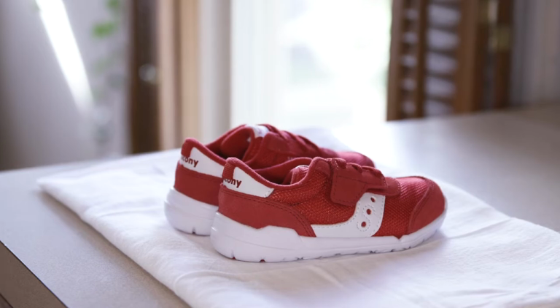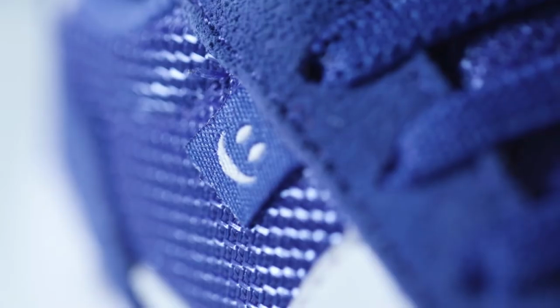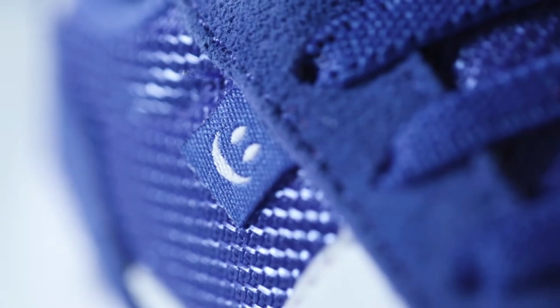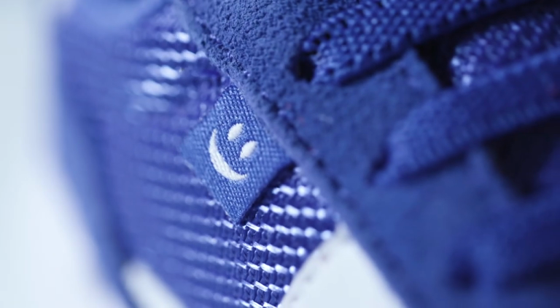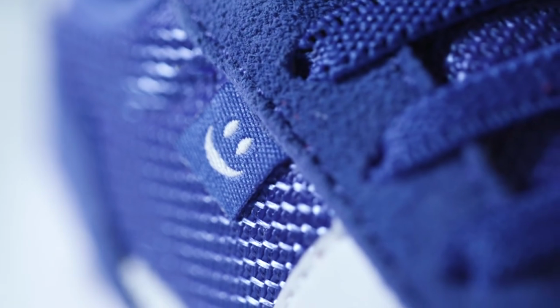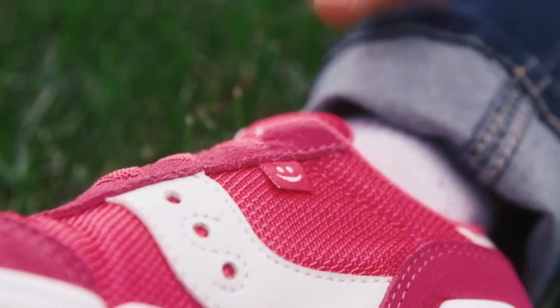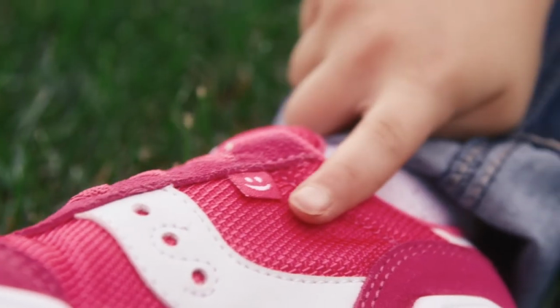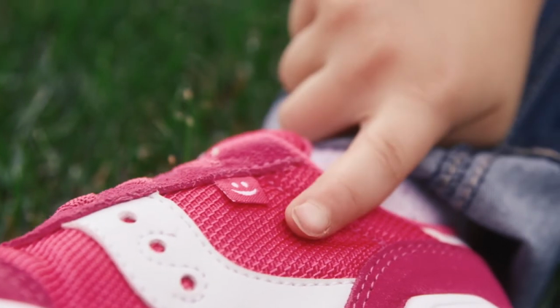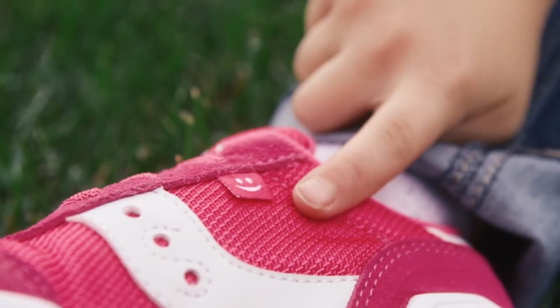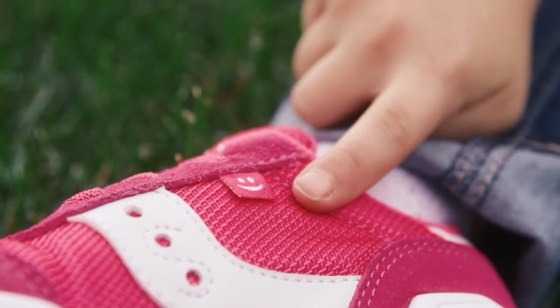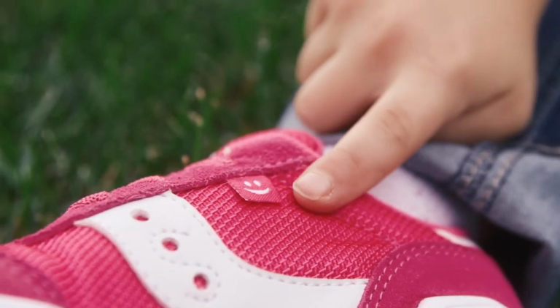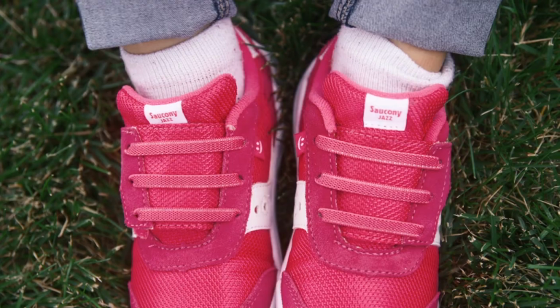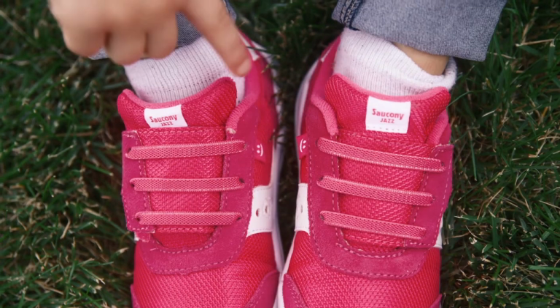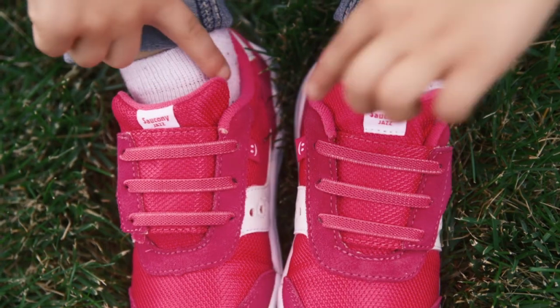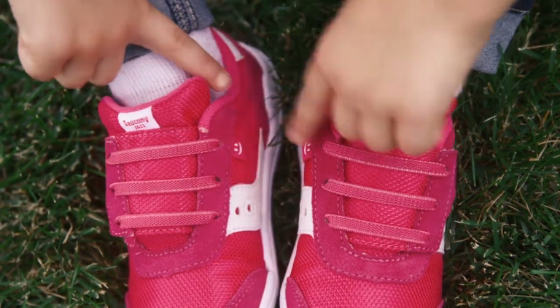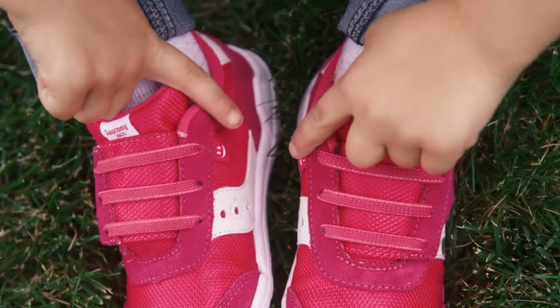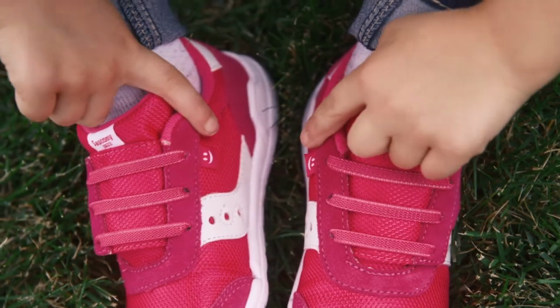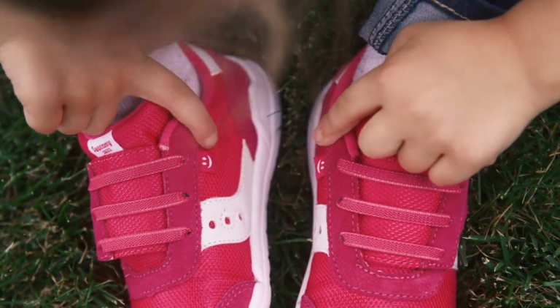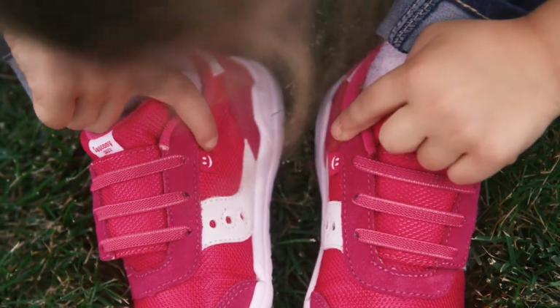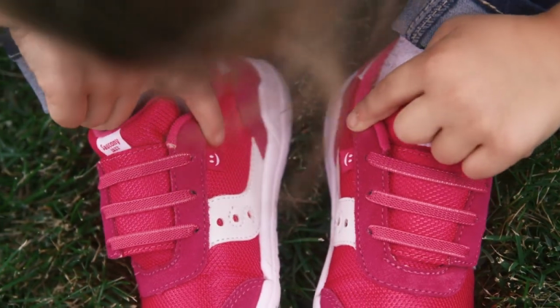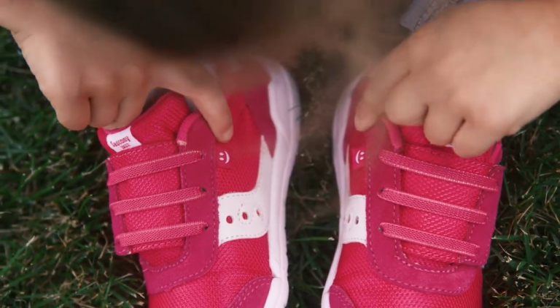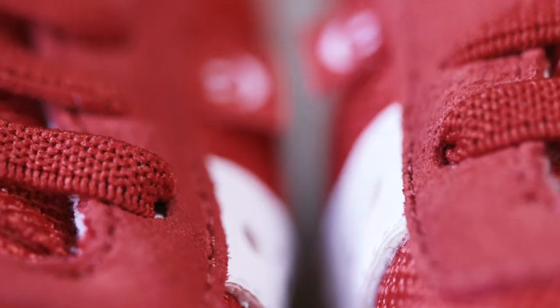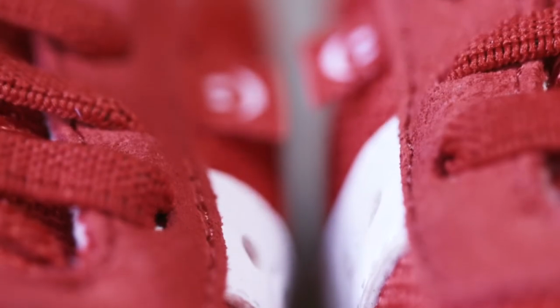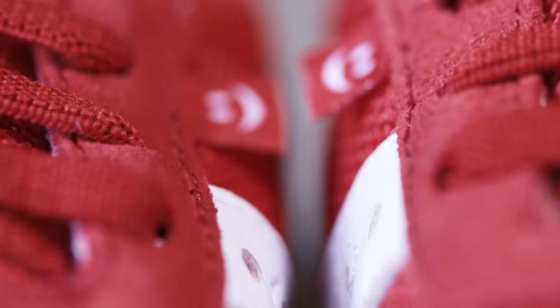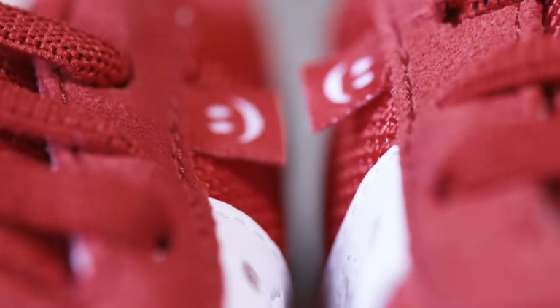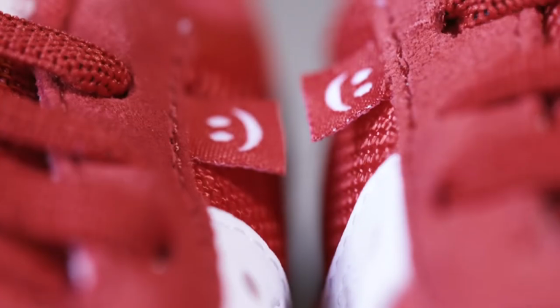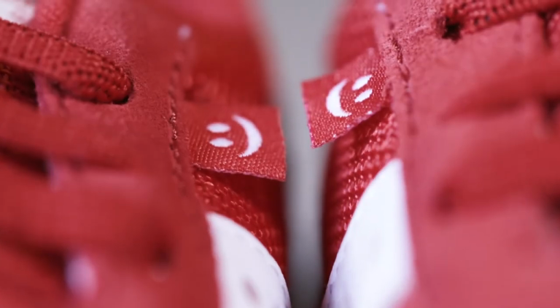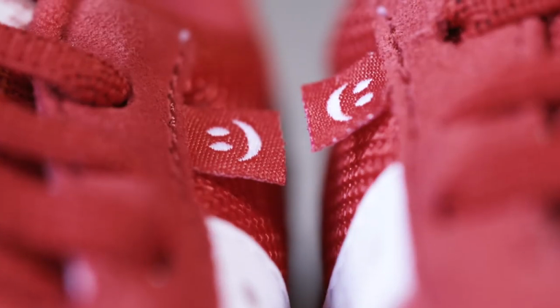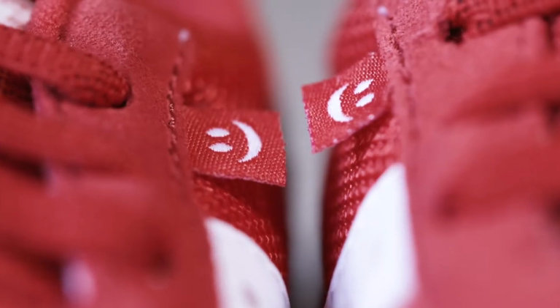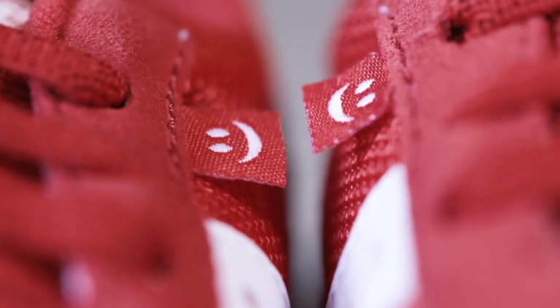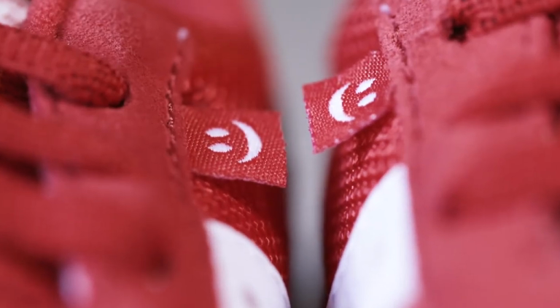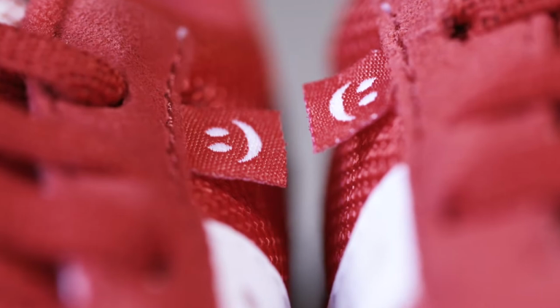The smiley face tab located on the inward side of each sneaker can be used as a training tool for kids. When the smiley faces smile at each other, the shoes are on the right feet.